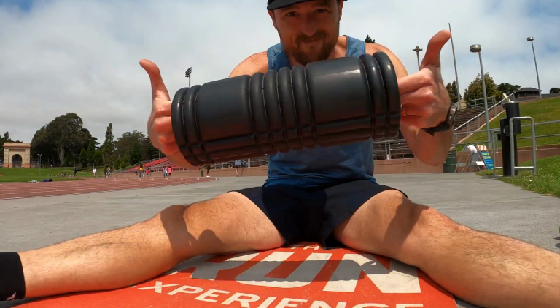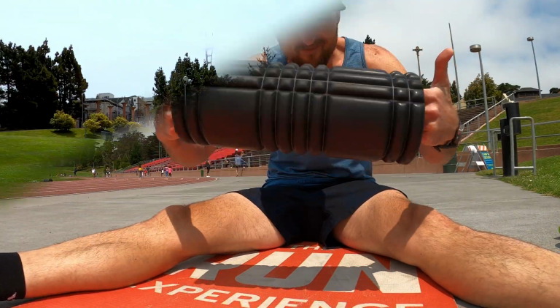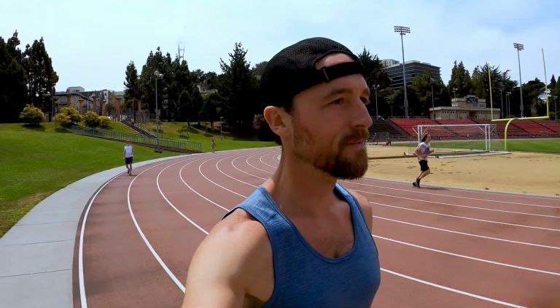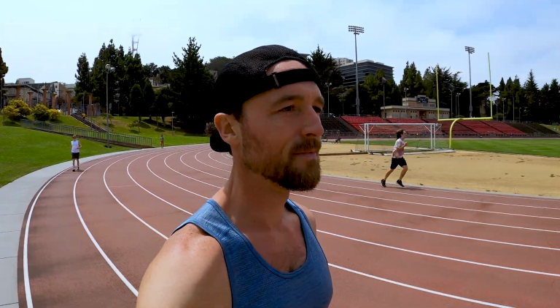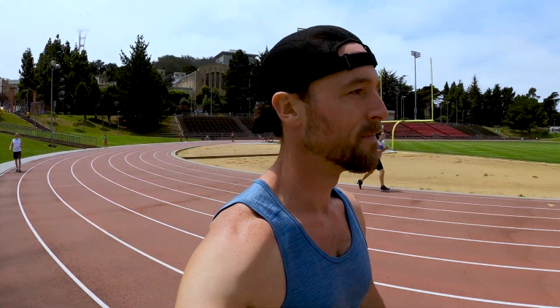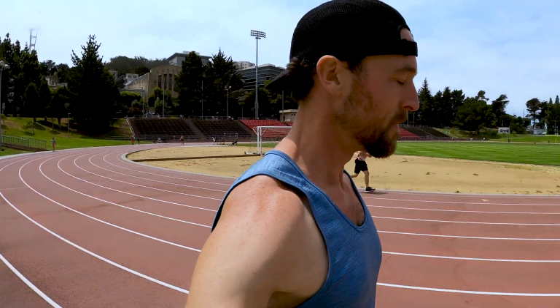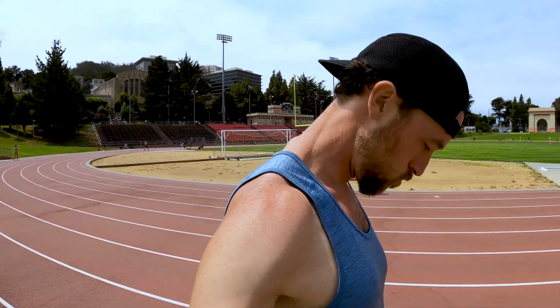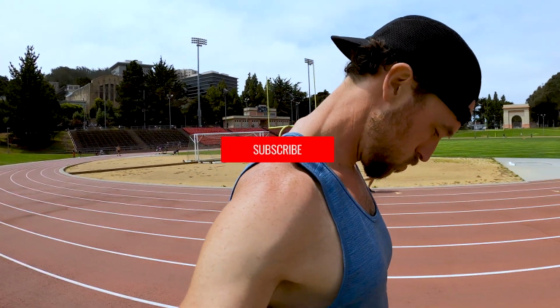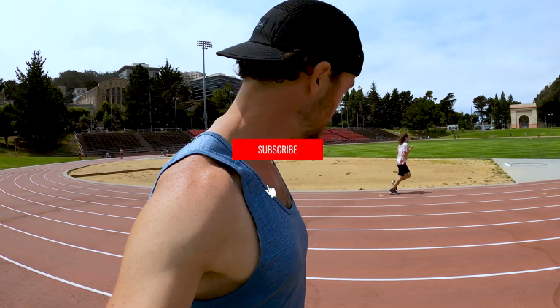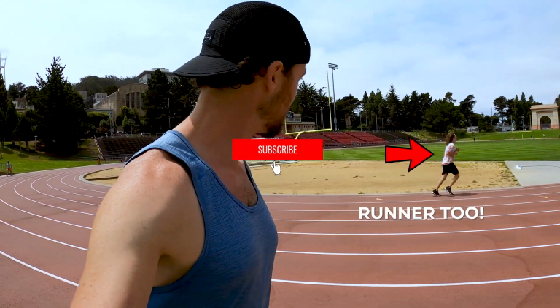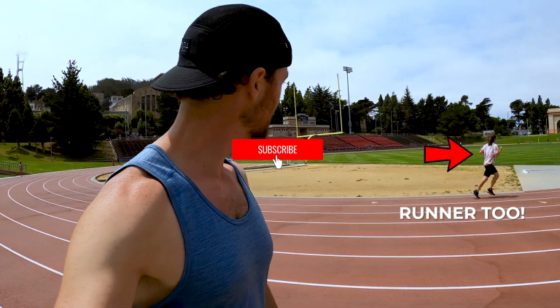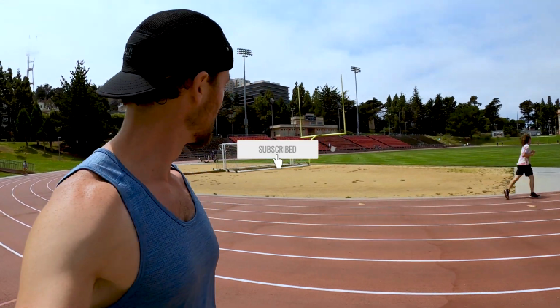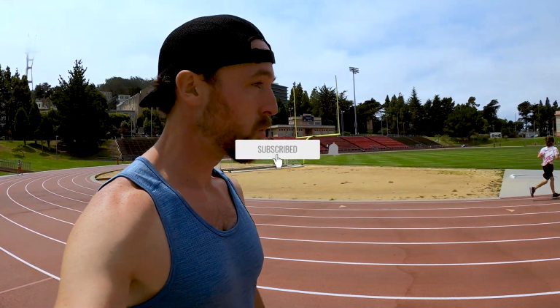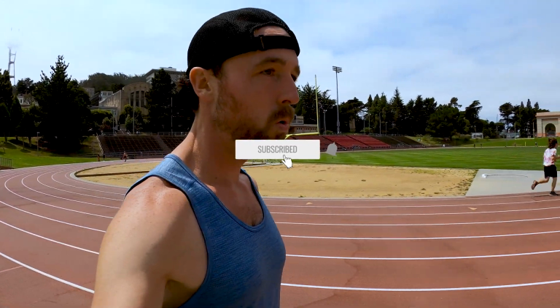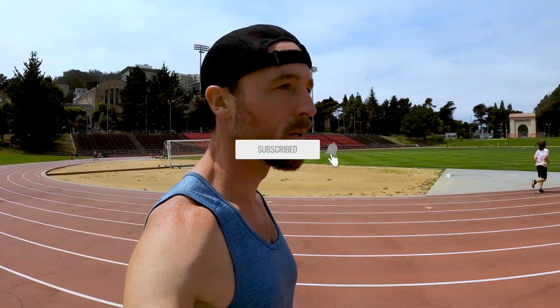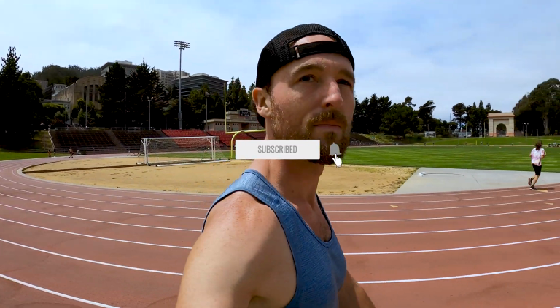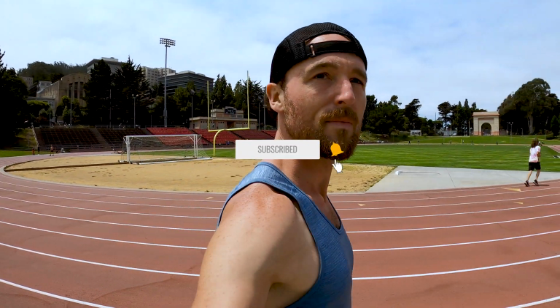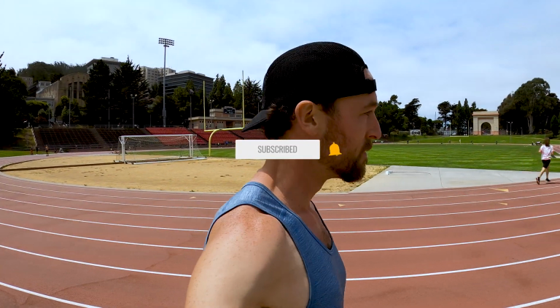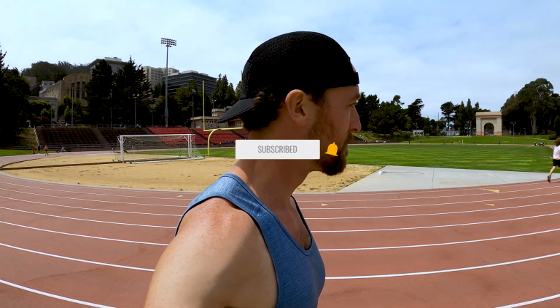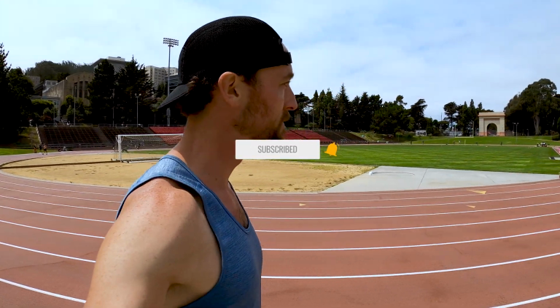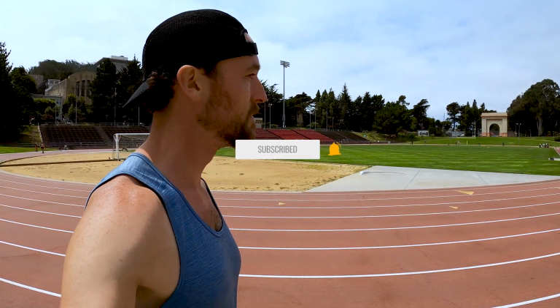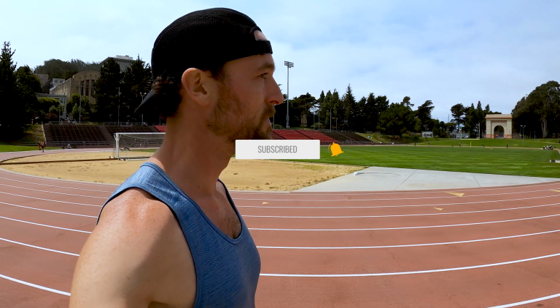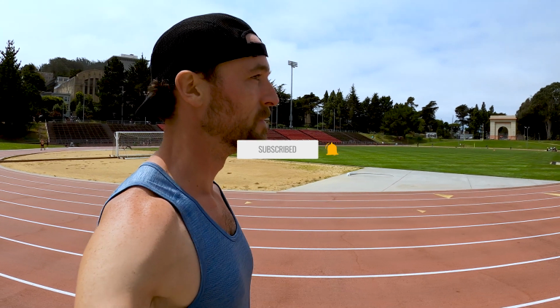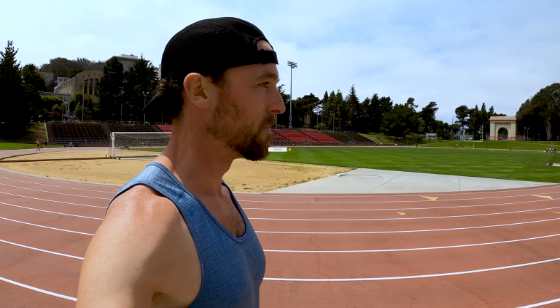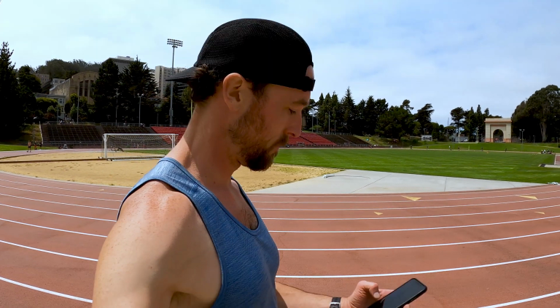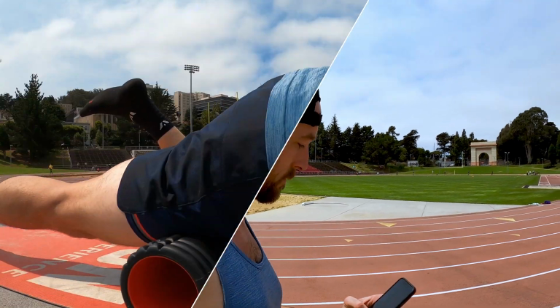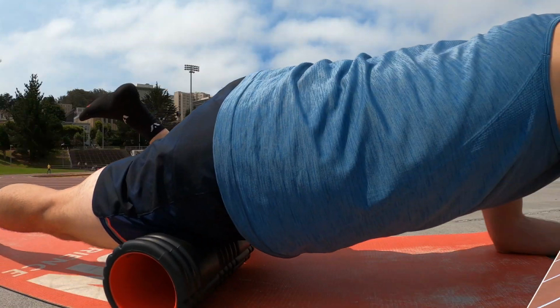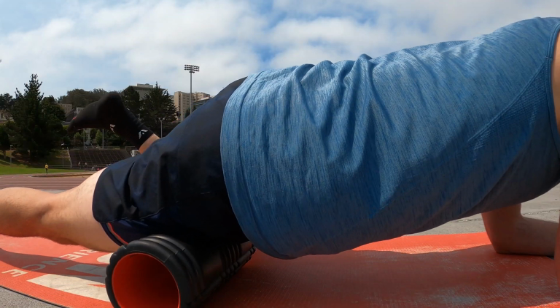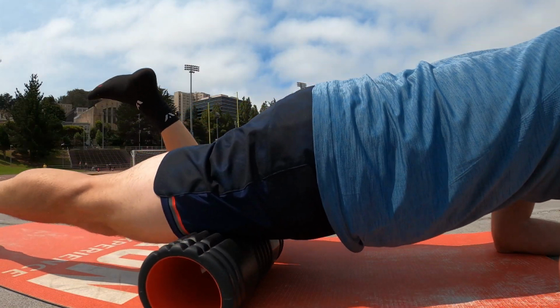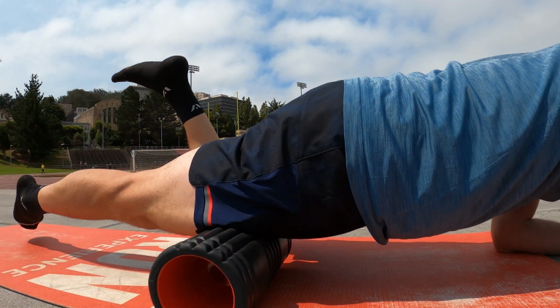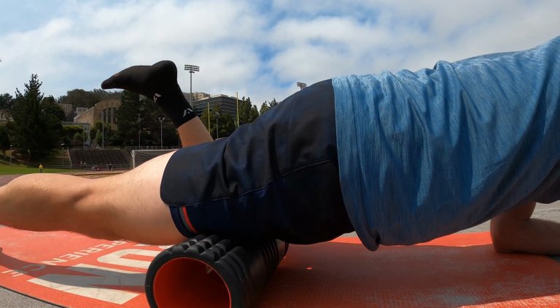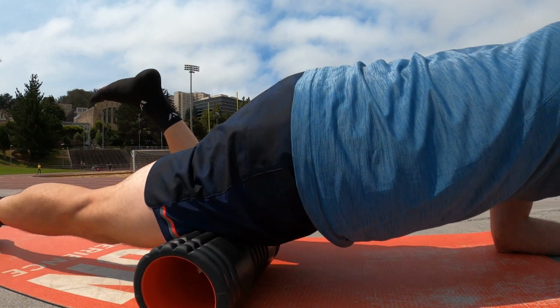If you're new here, remember you are a runner too and we want you to subscribe to our channel so you can be a better, happier one. Hit that like button too while you're at it — that helps other runners just like you find this video.